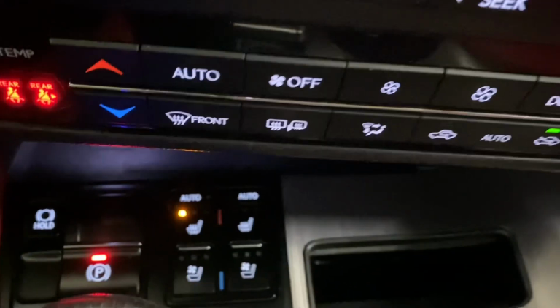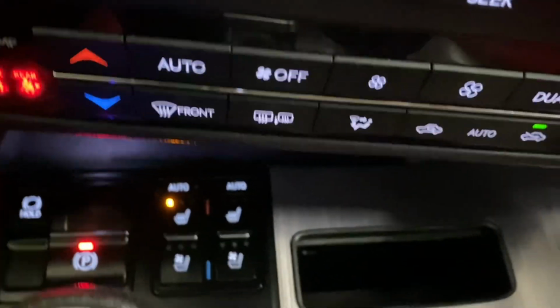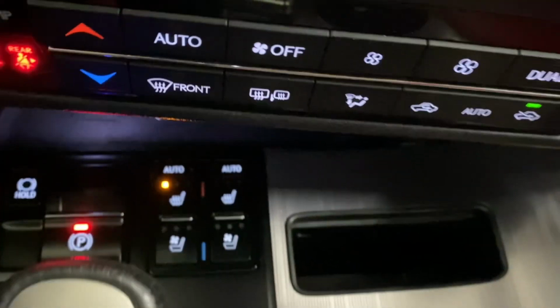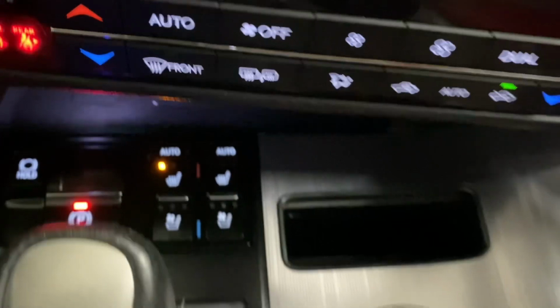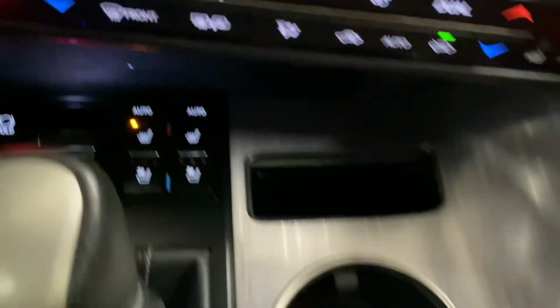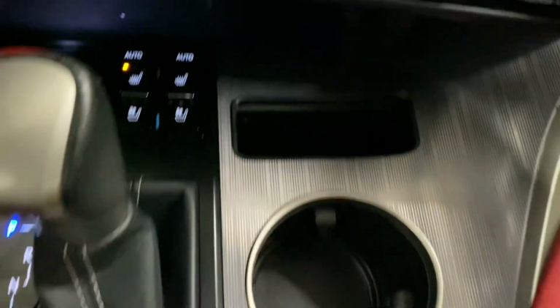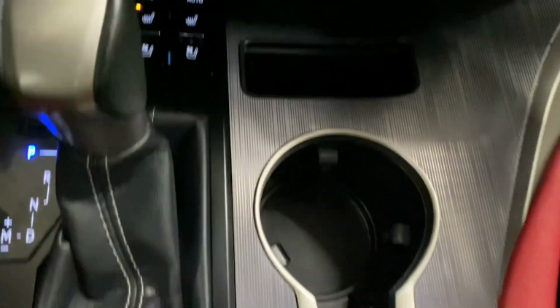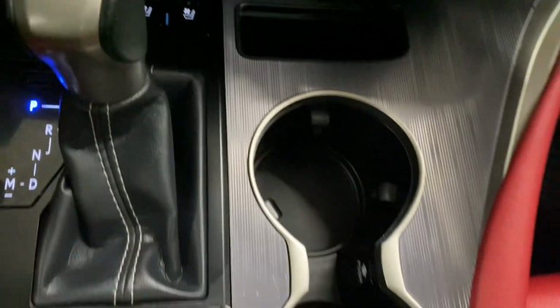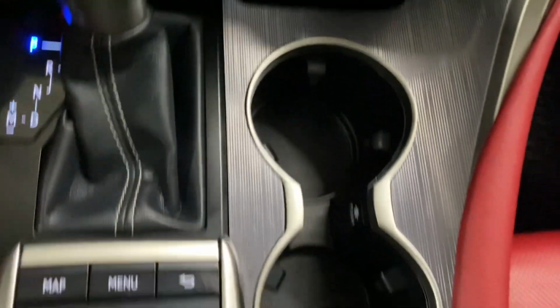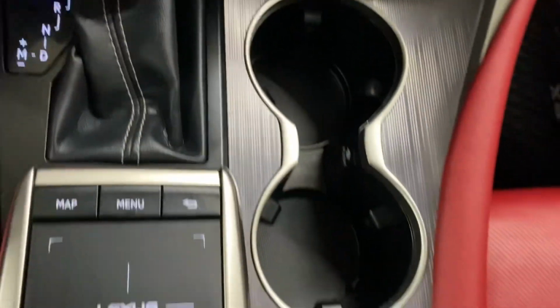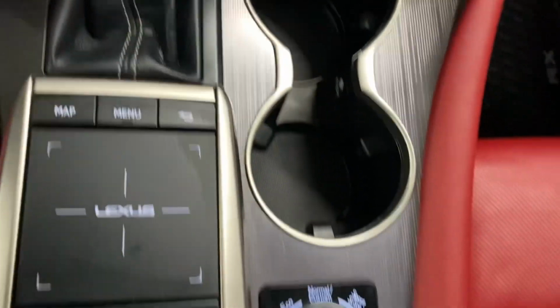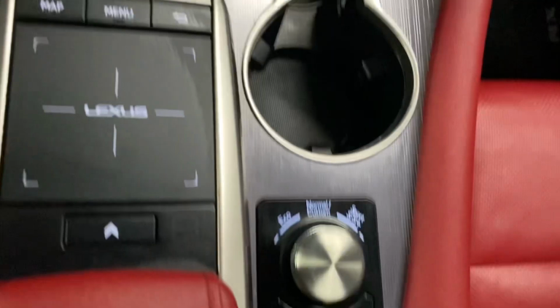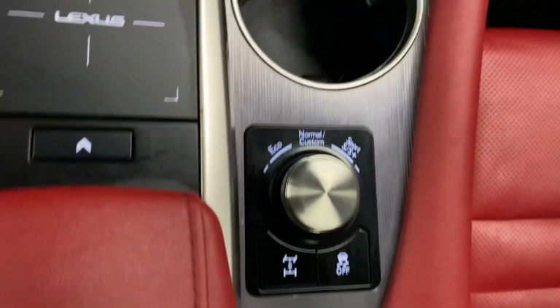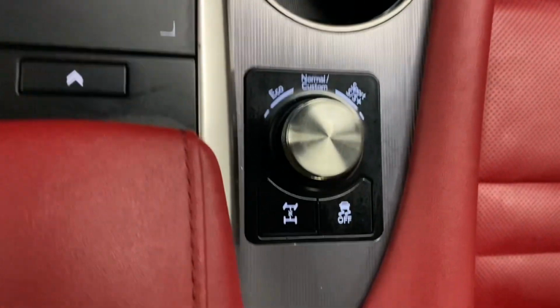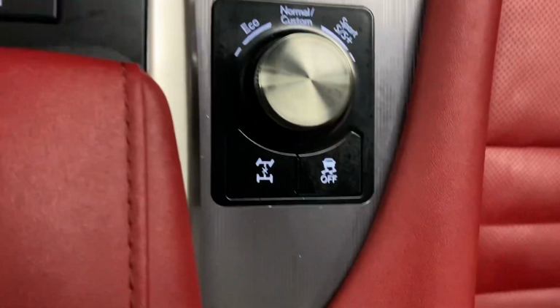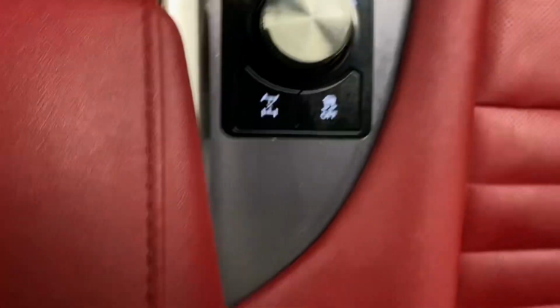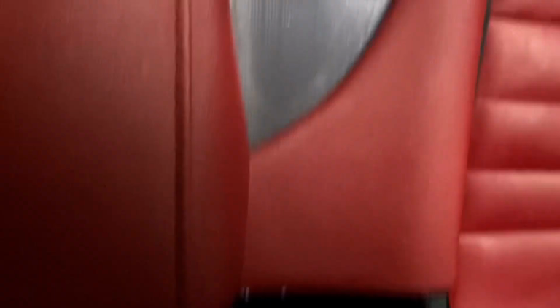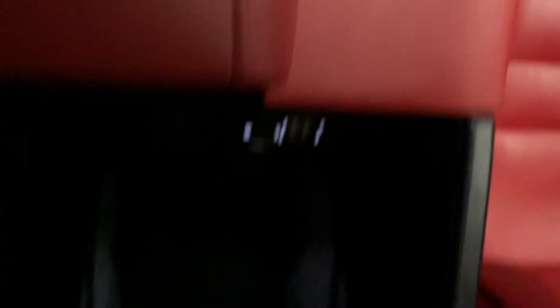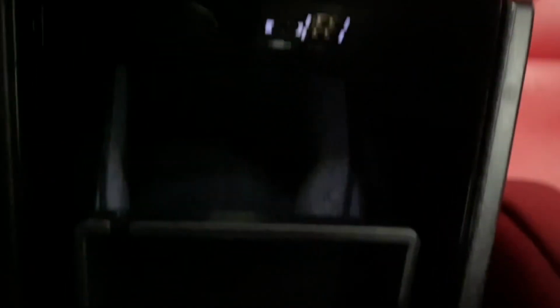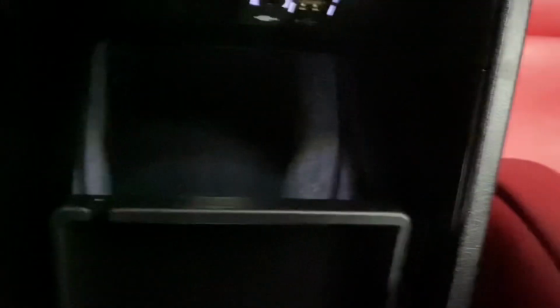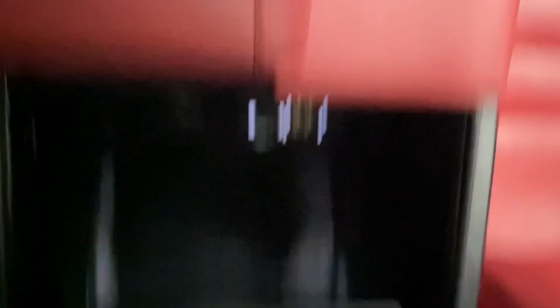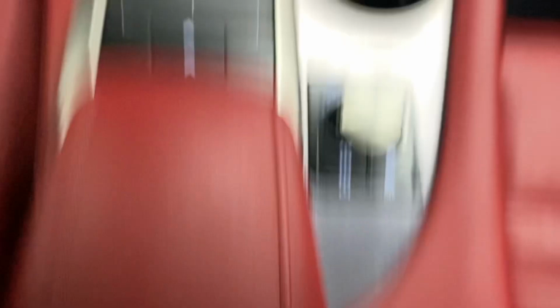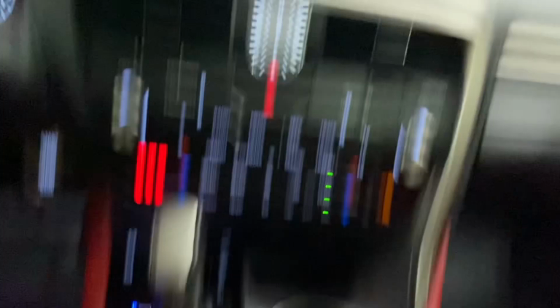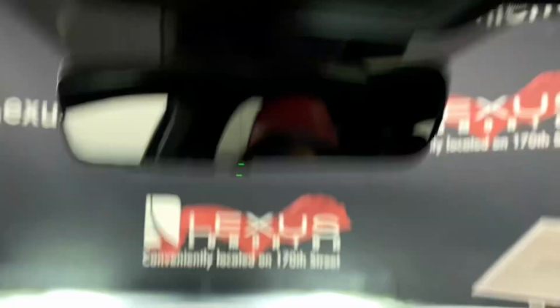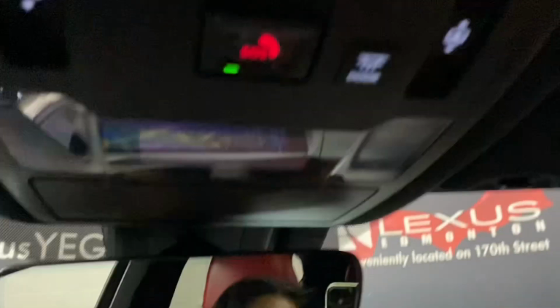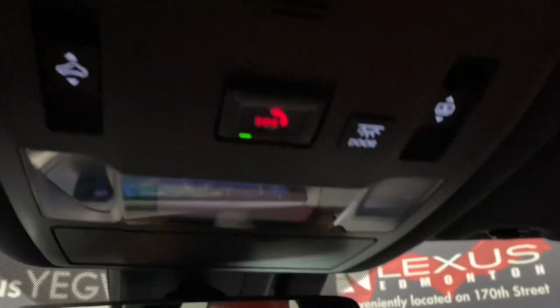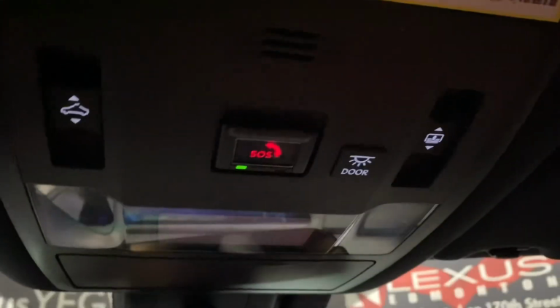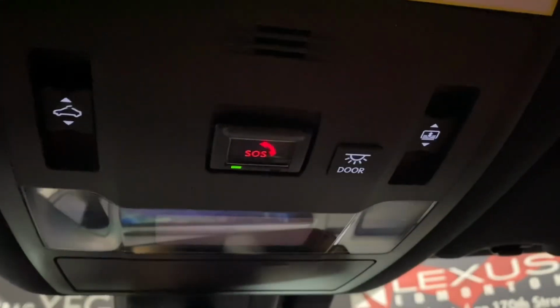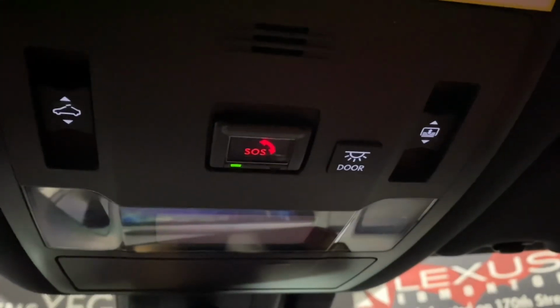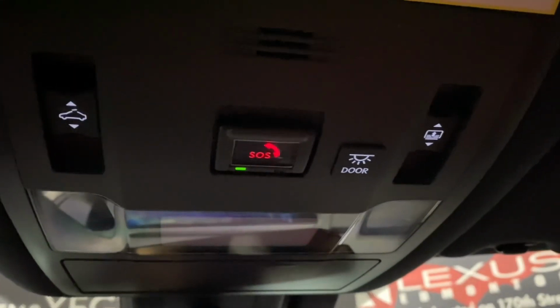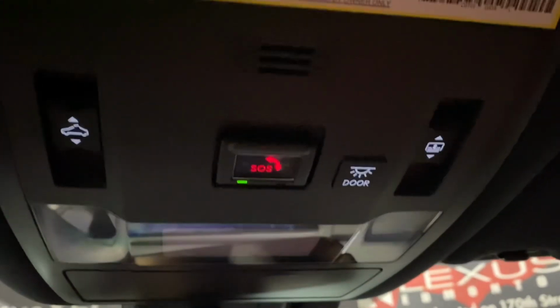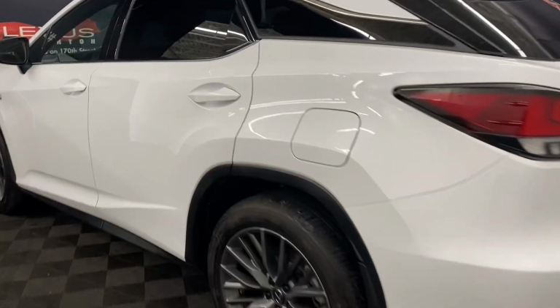You have your heated and ventilated front seats, cup holders, your mode selector, storage space in your center console, and above your controls for your sunroof.